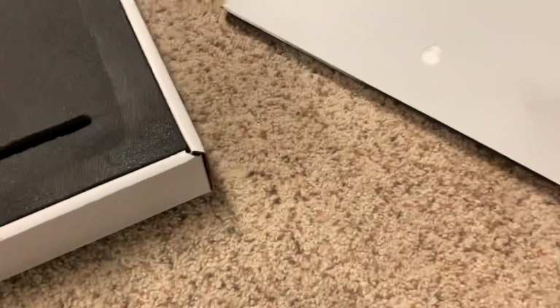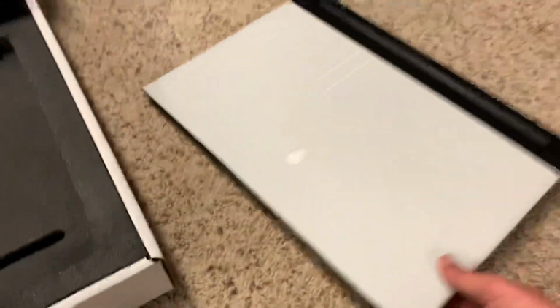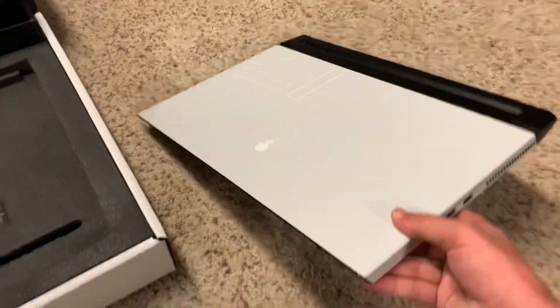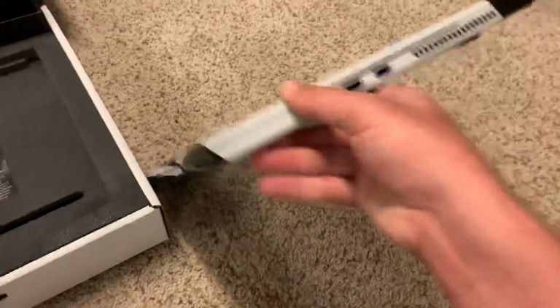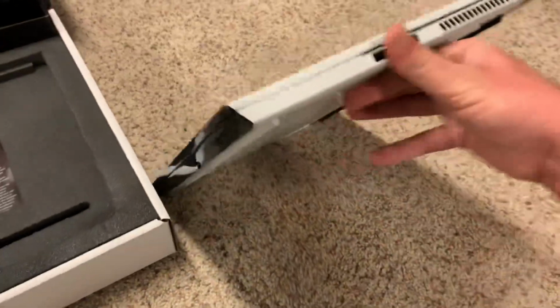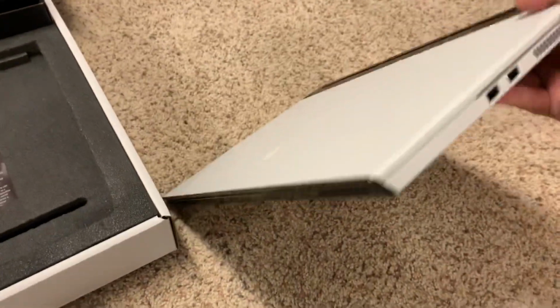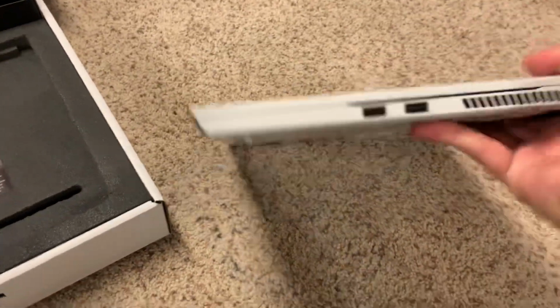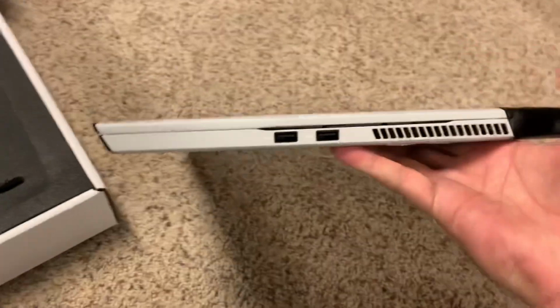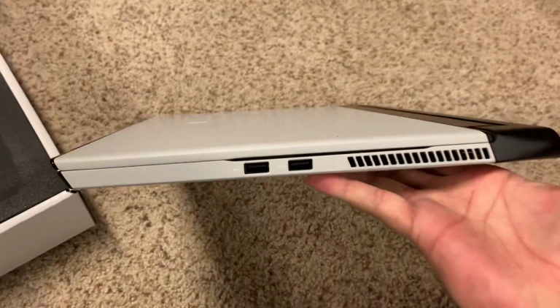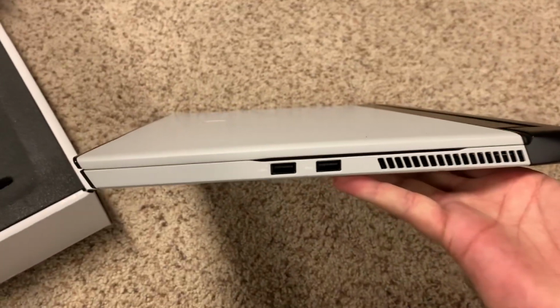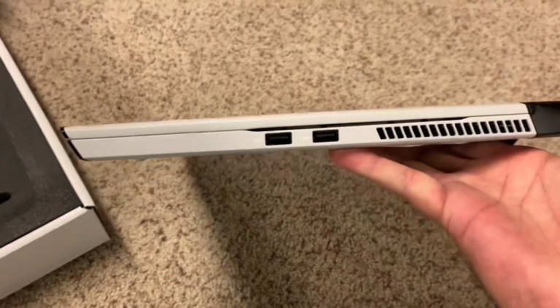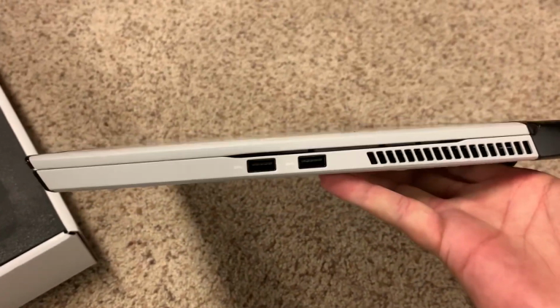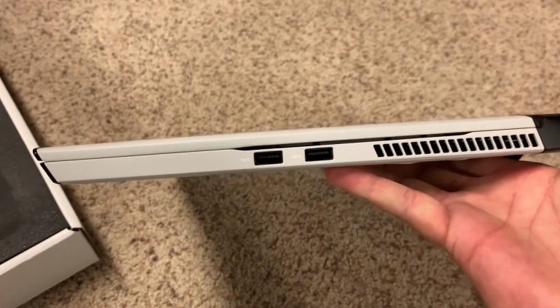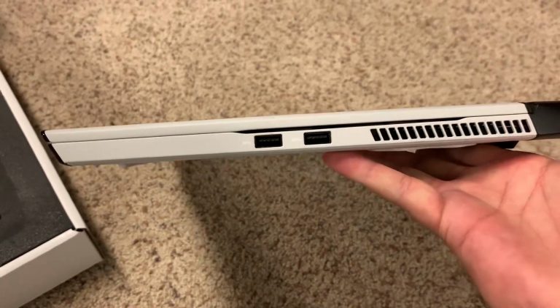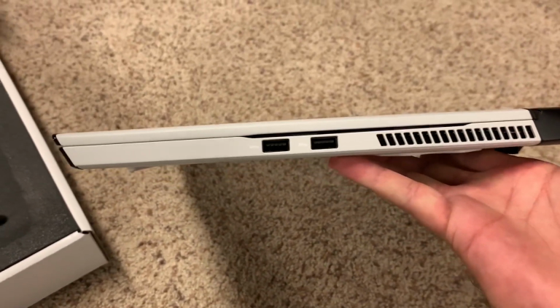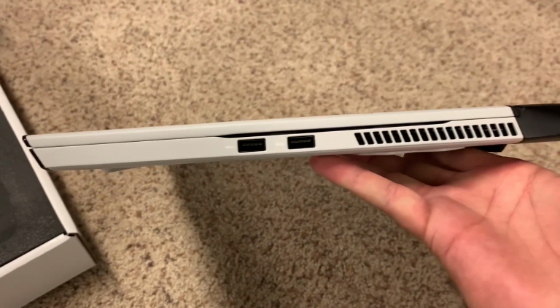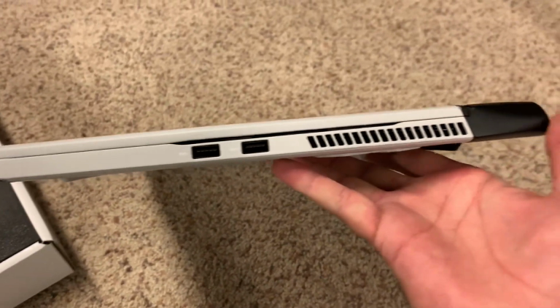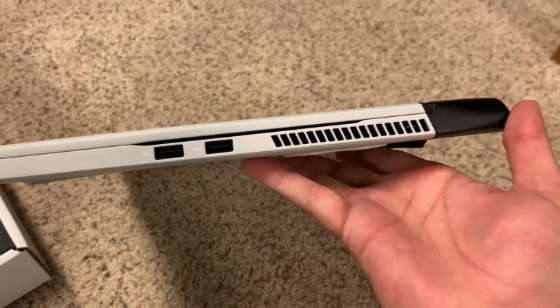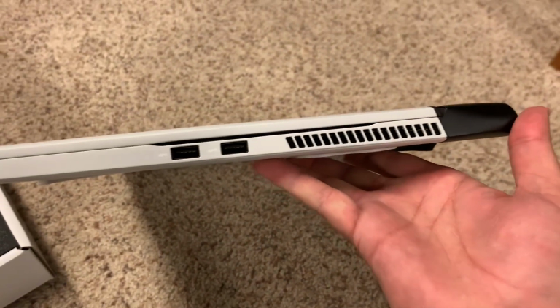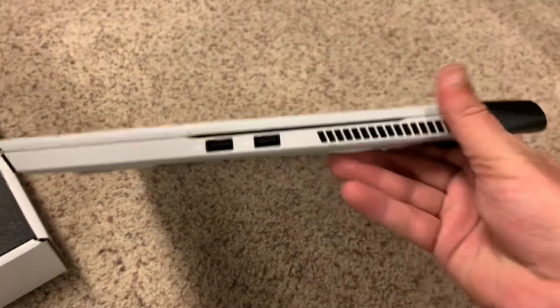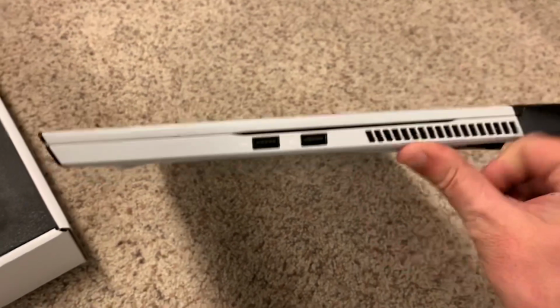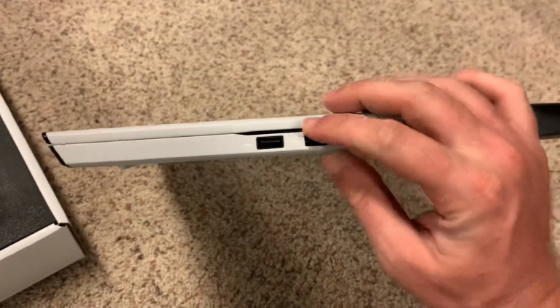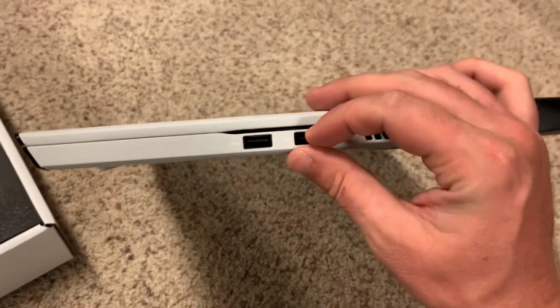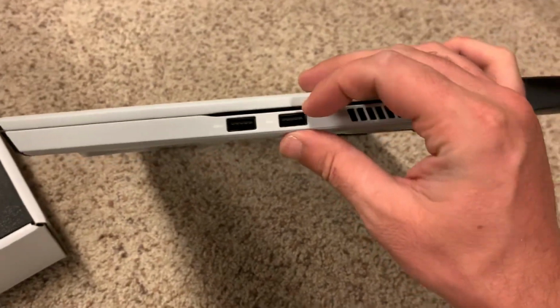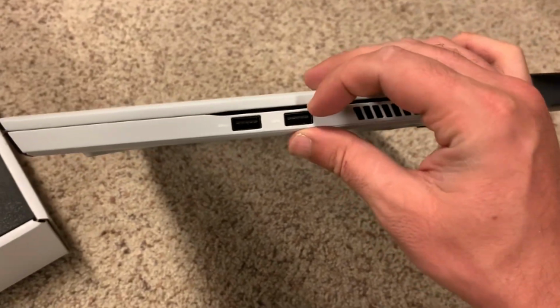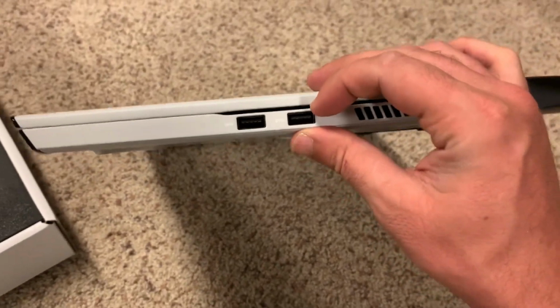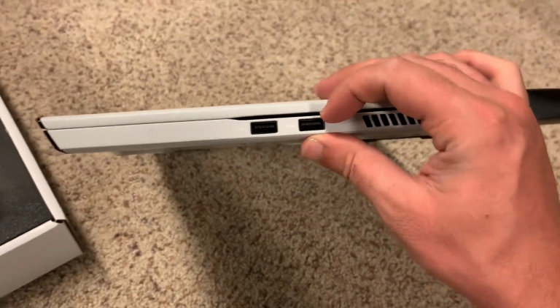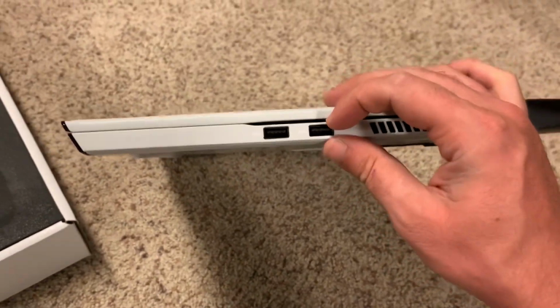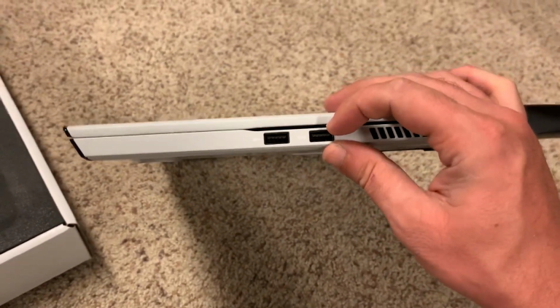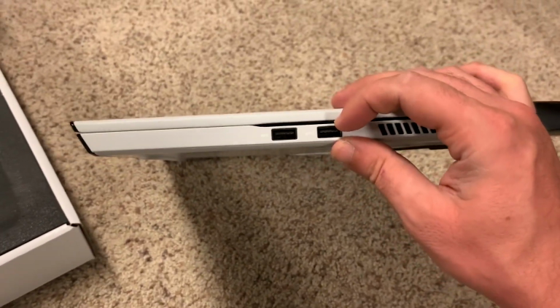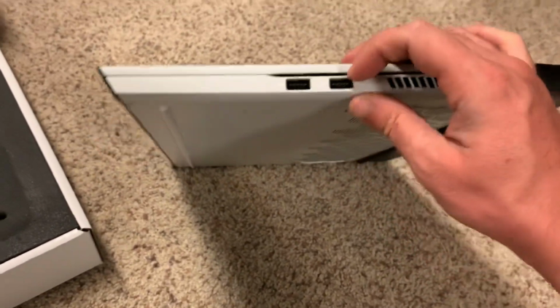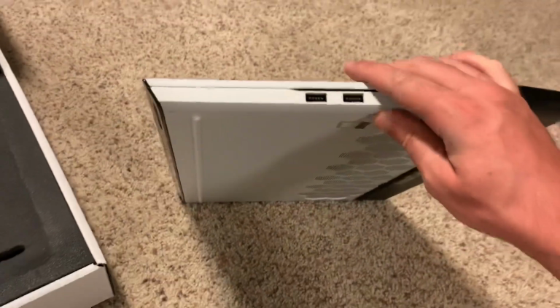I do want to show this off. Obviously this is extremely thin — almost exactly as thin as a razor blade.